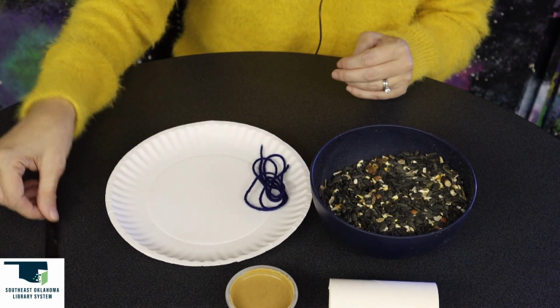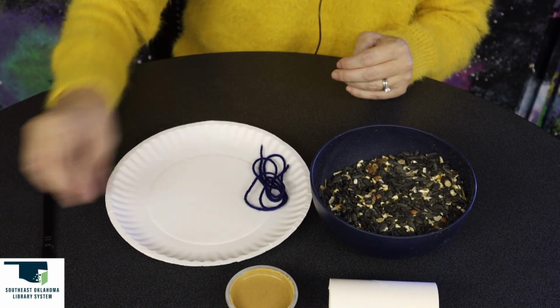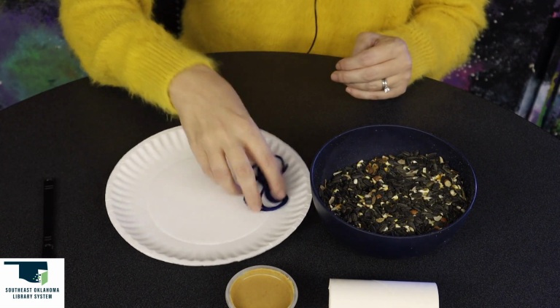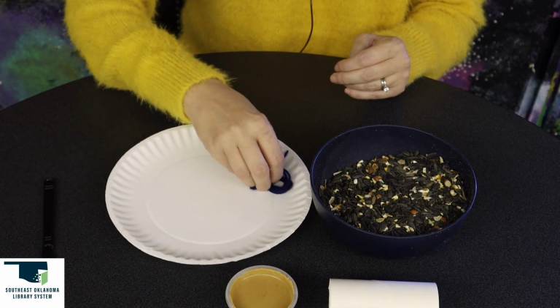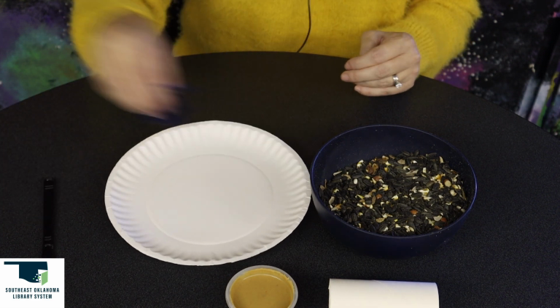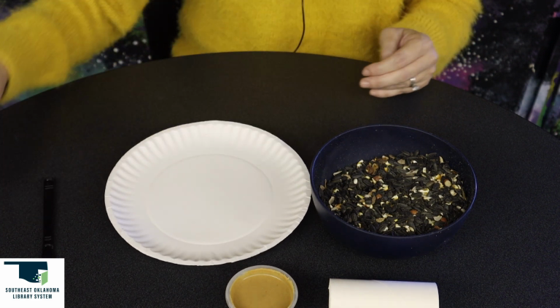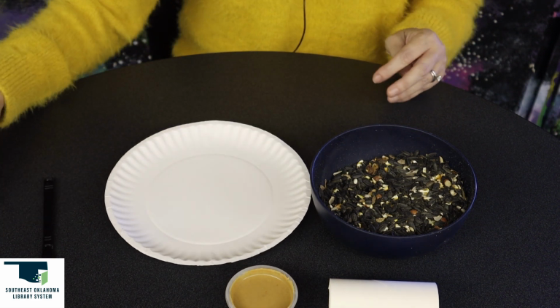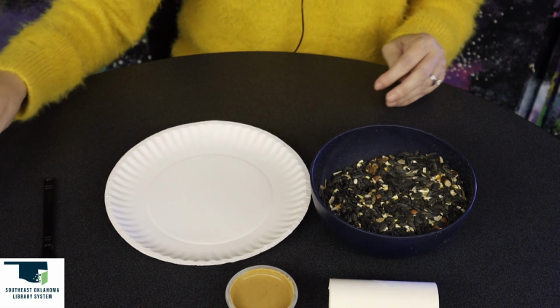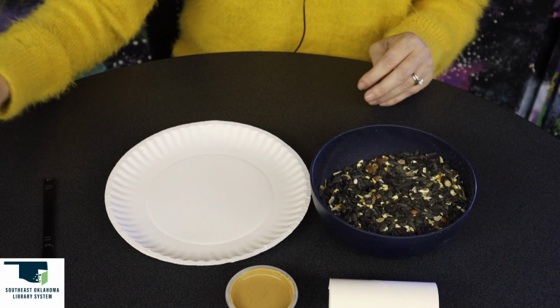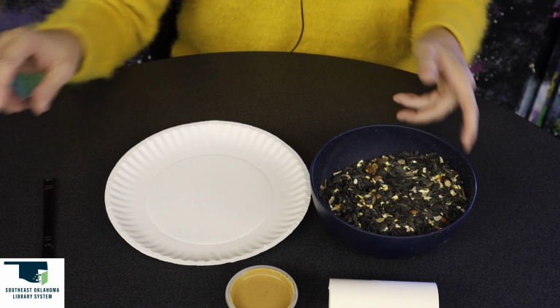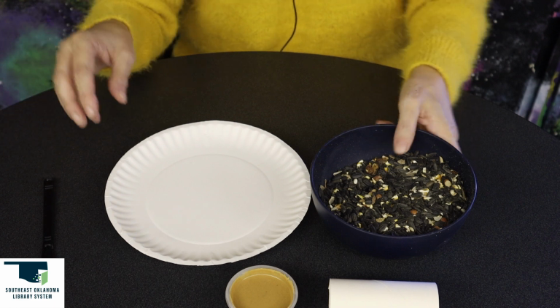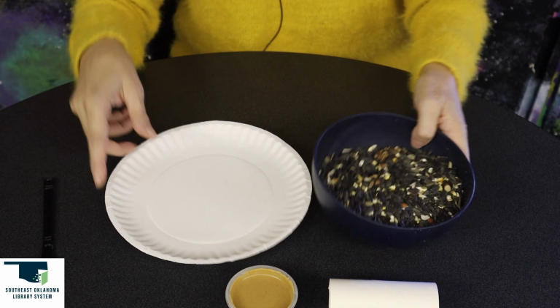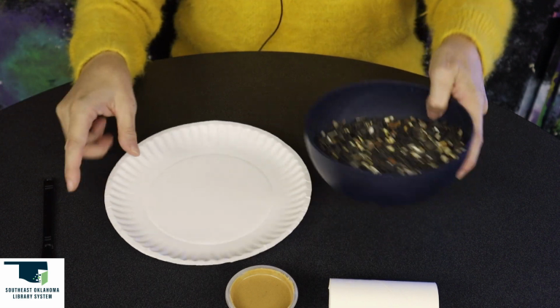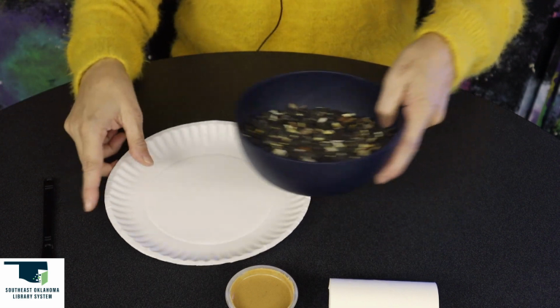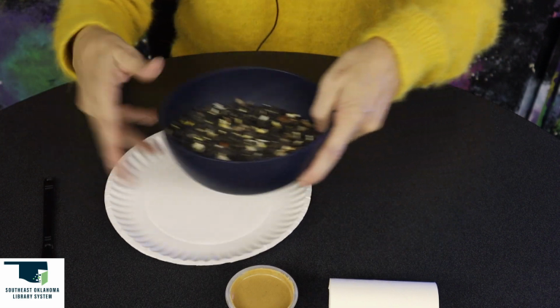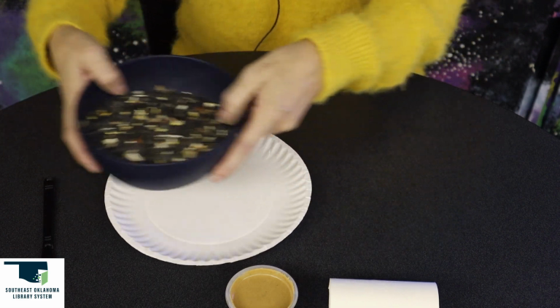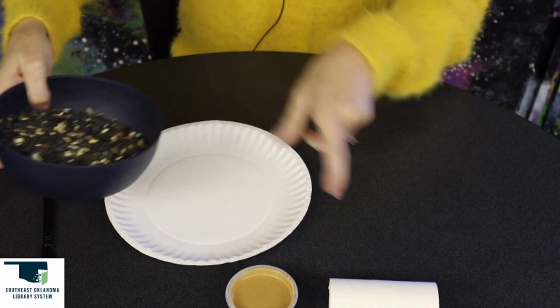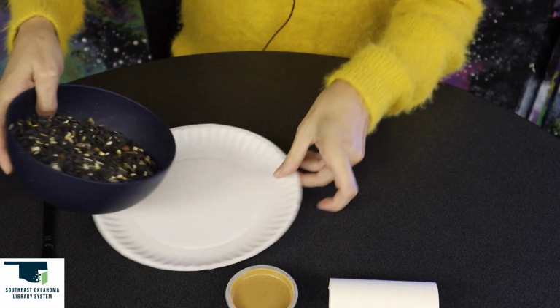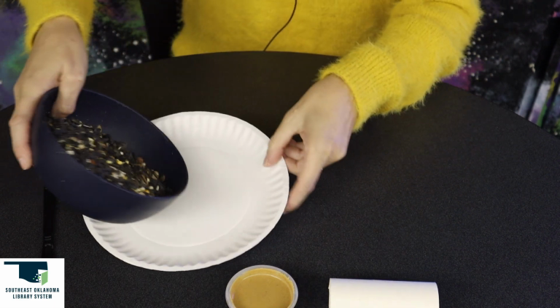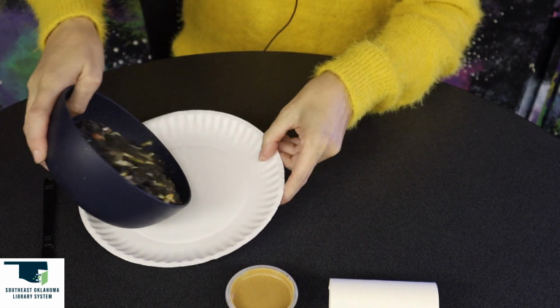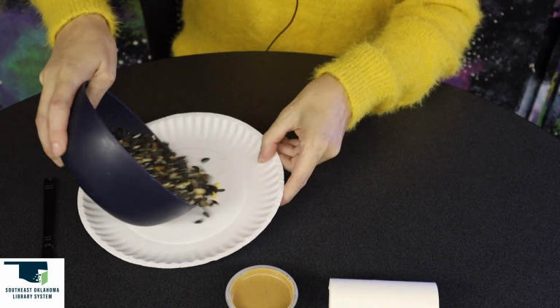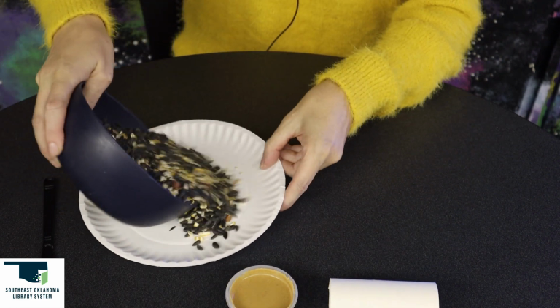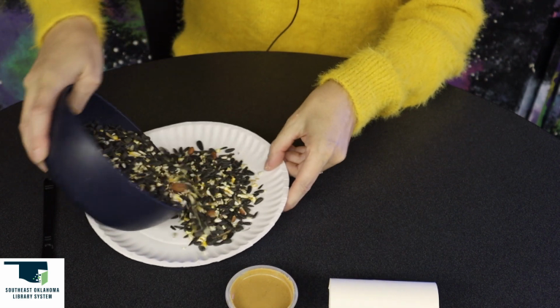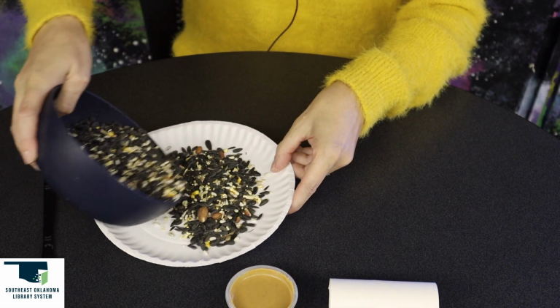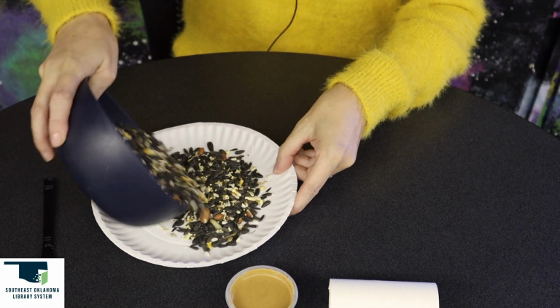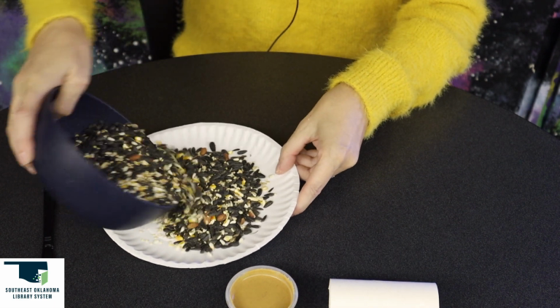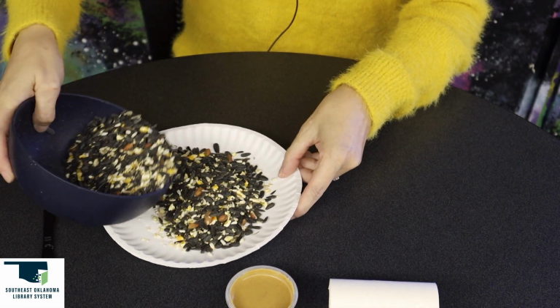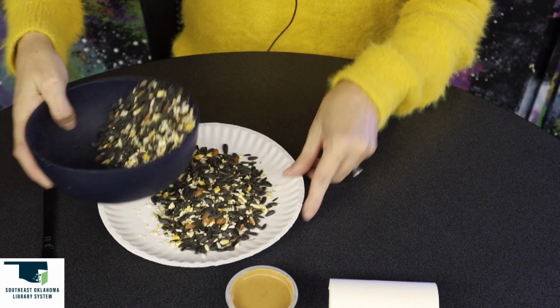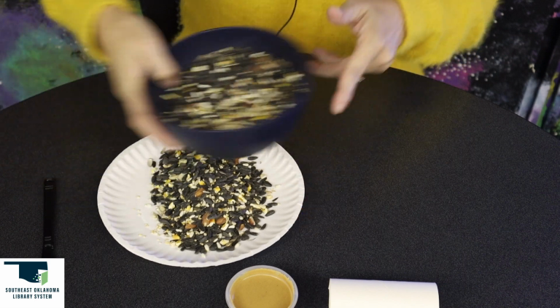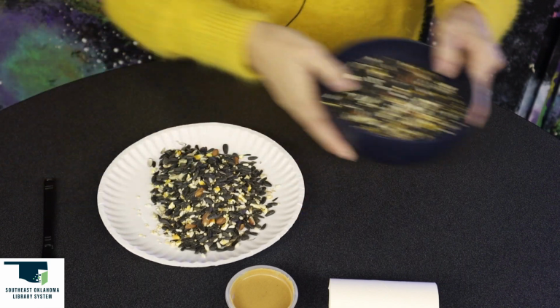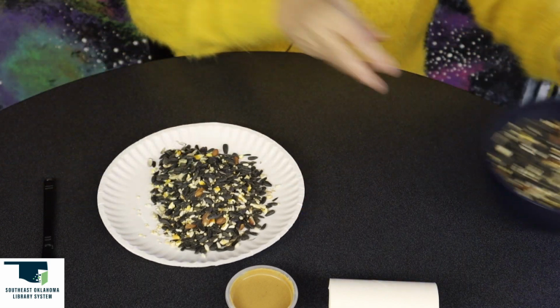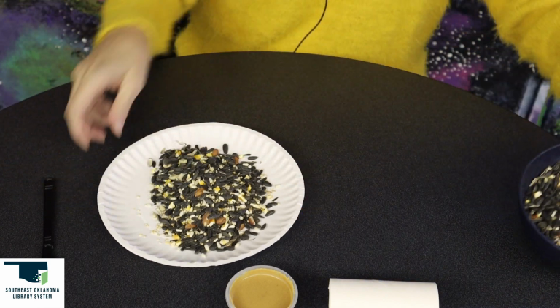First I'm going to pour some bird seed on the paper plate, whatever kind you can get.